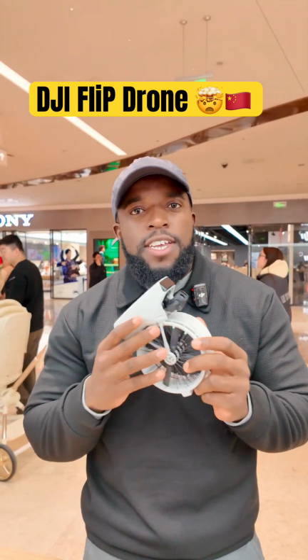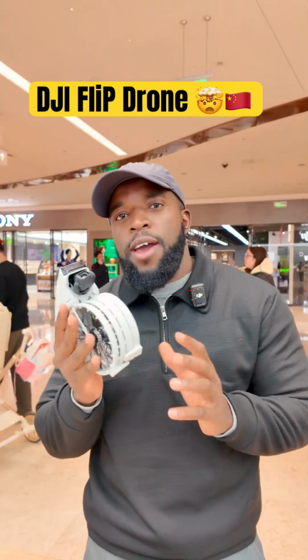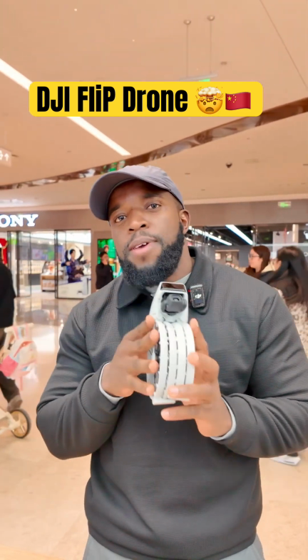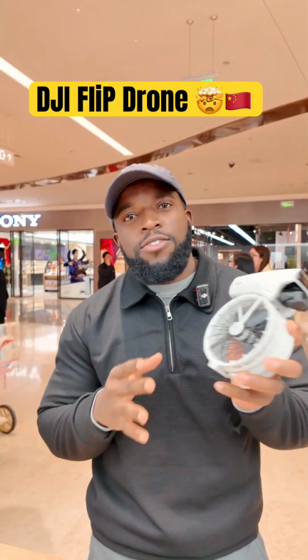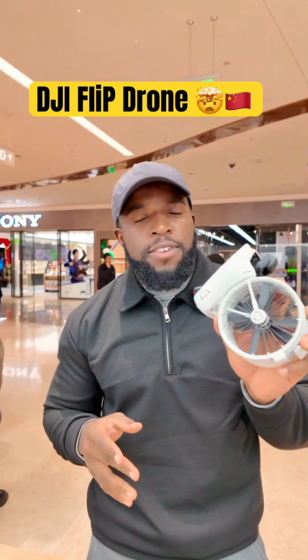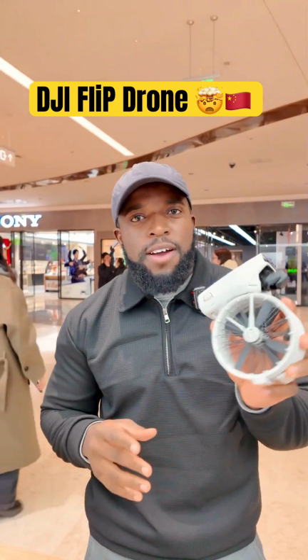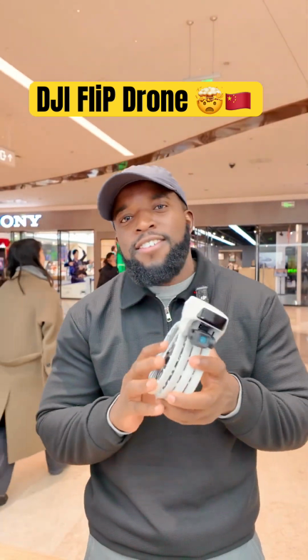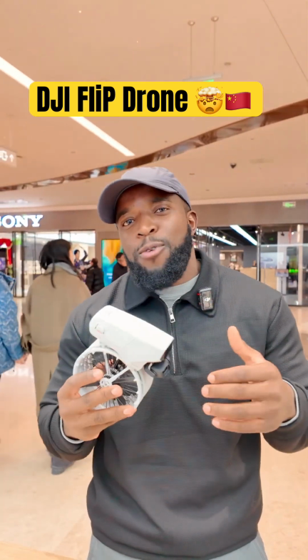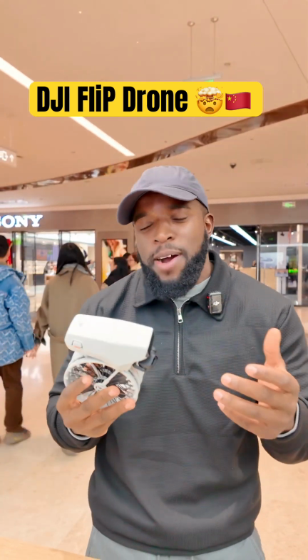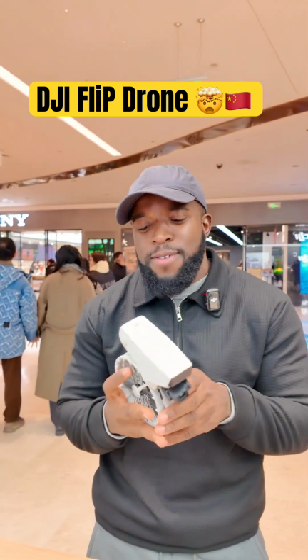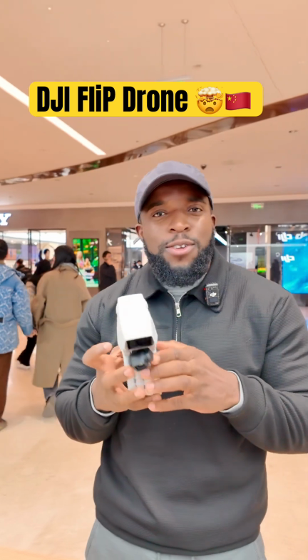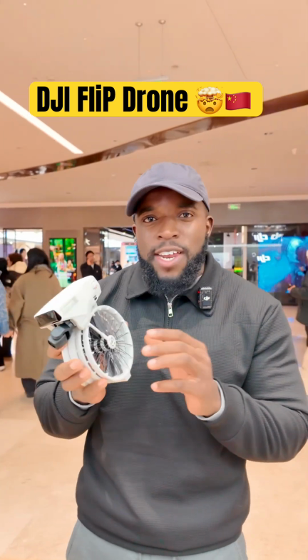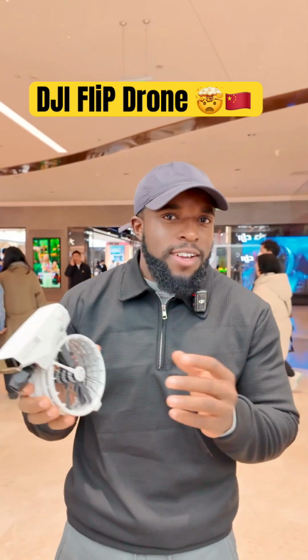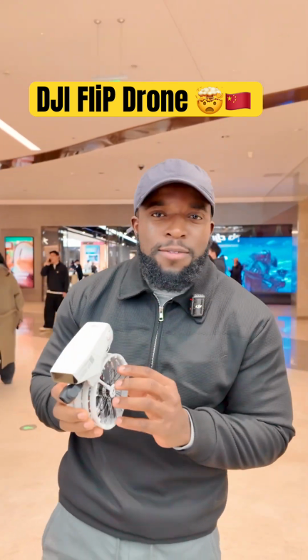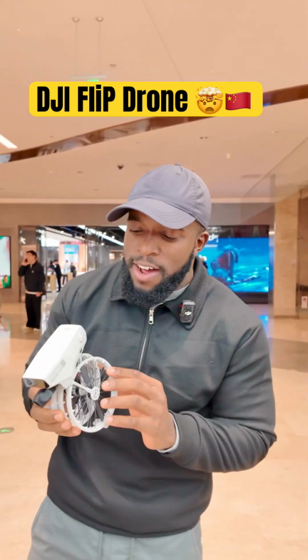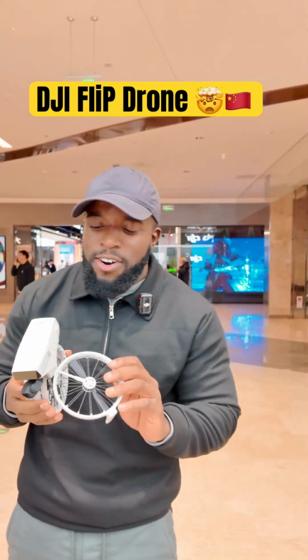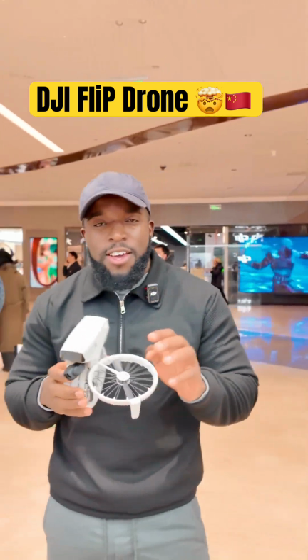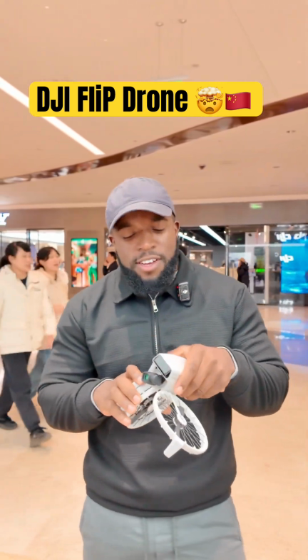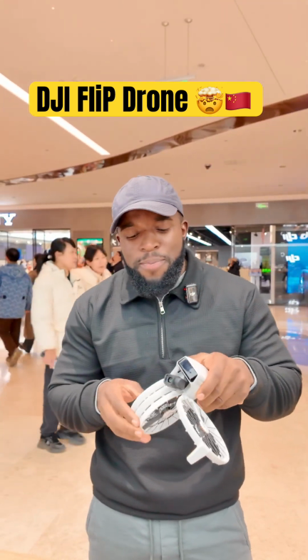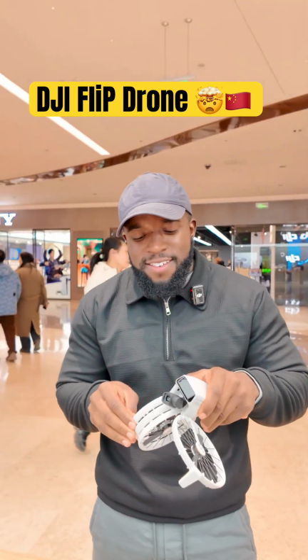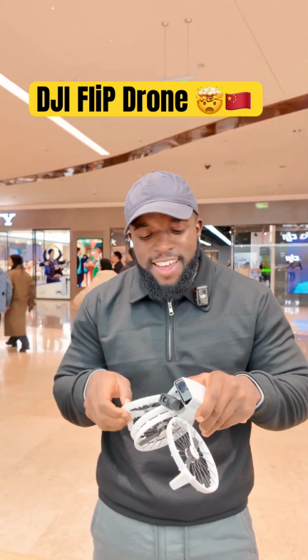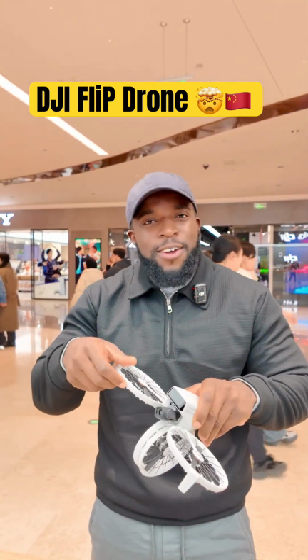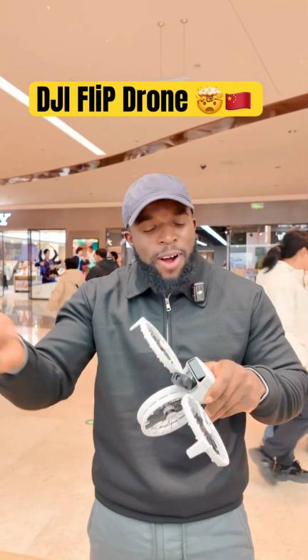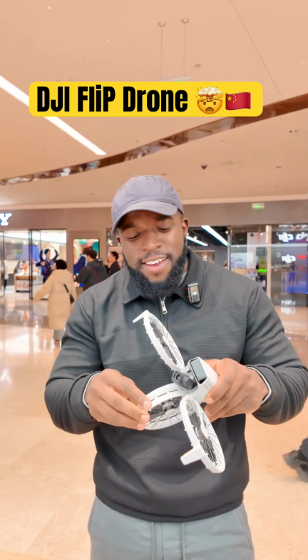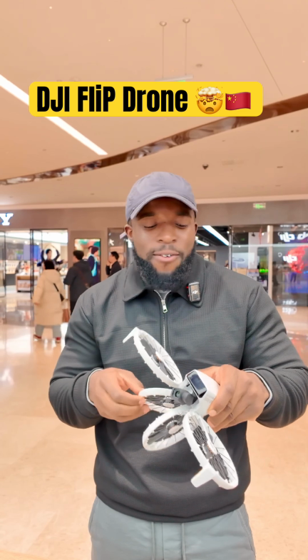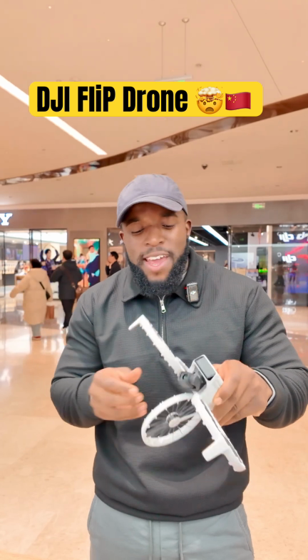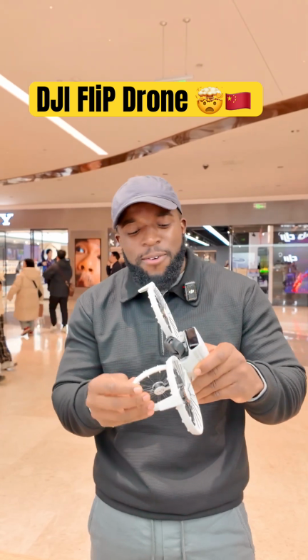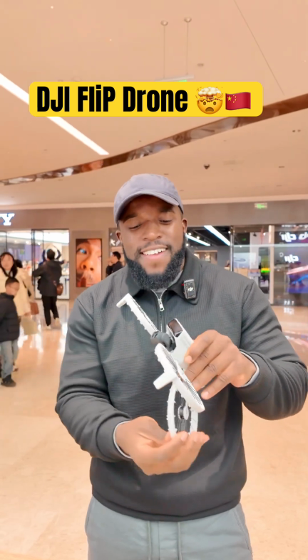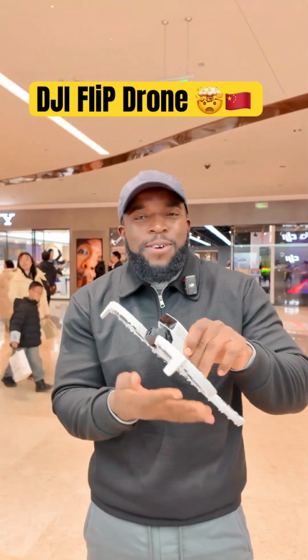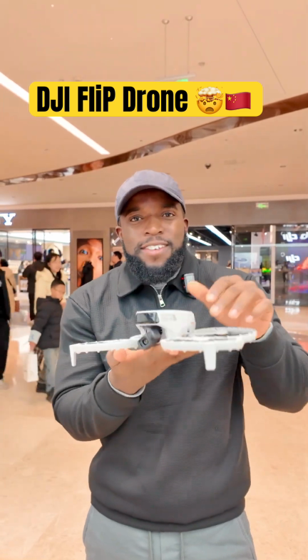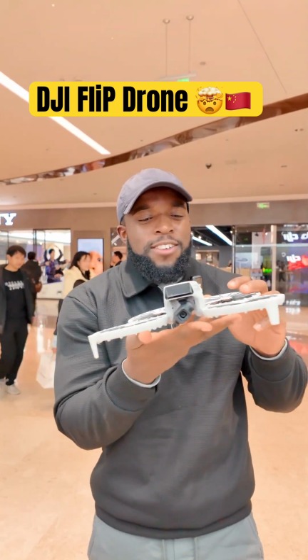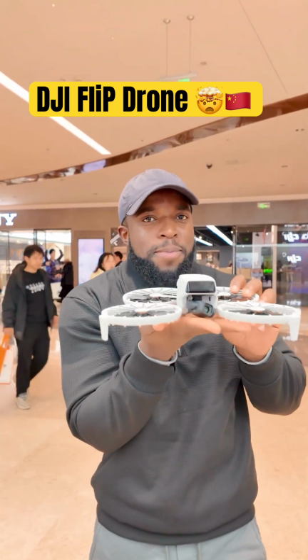This is the way to store it in case you want to put it in a bag — it's just more like a bicycle. To open this drone, you just take one wing, one wing, another wing. So this is the way the drone will be.